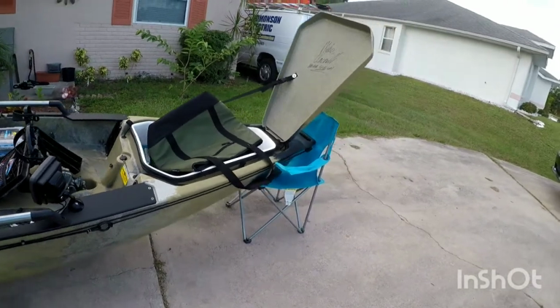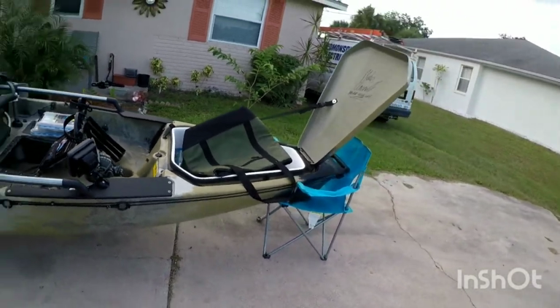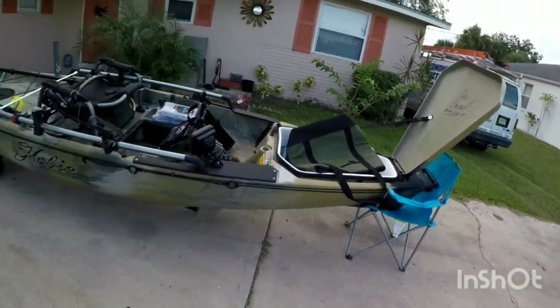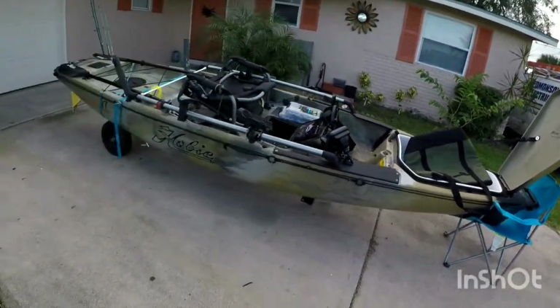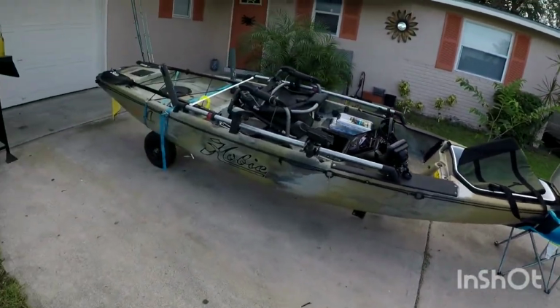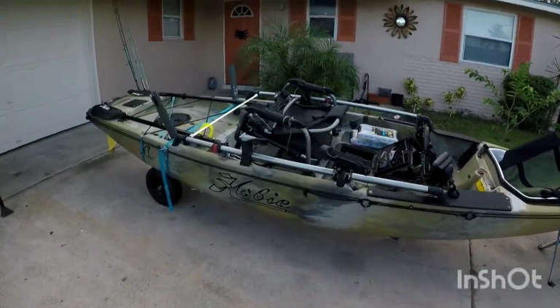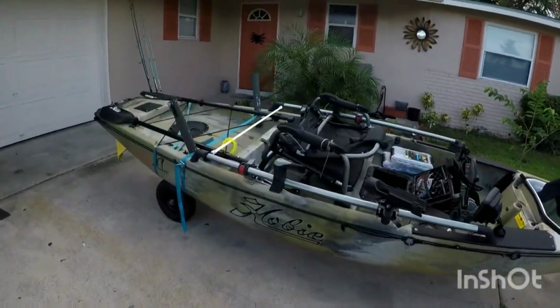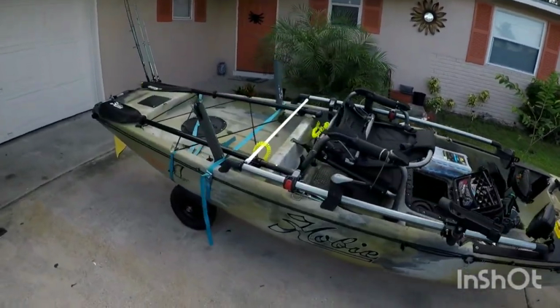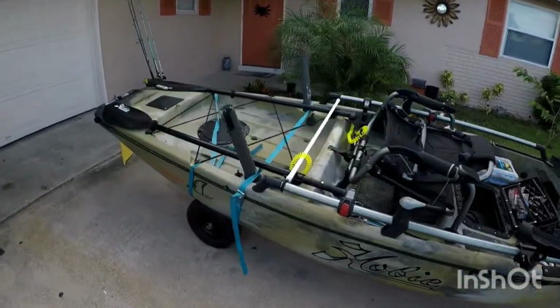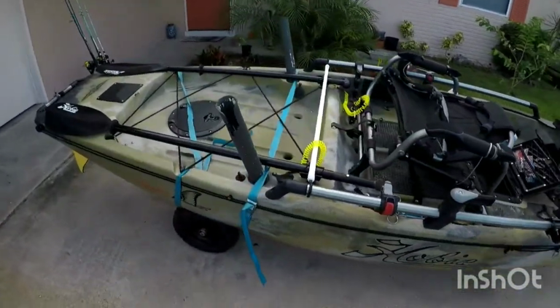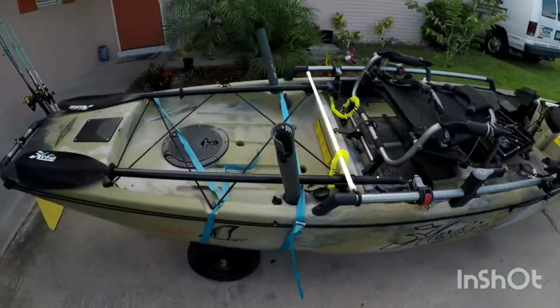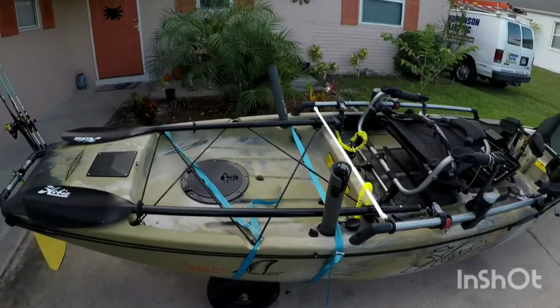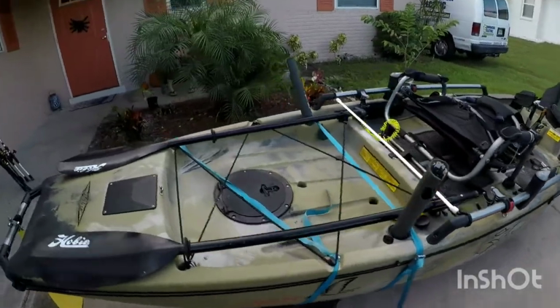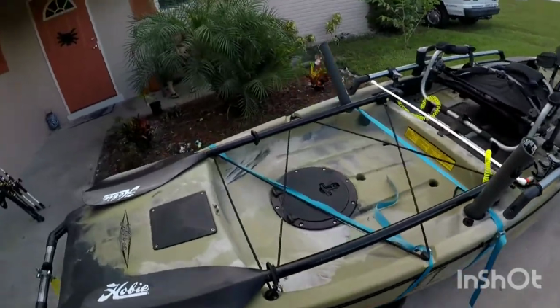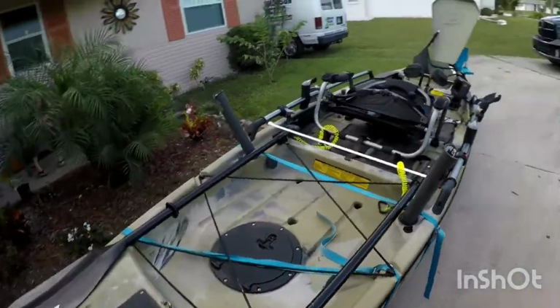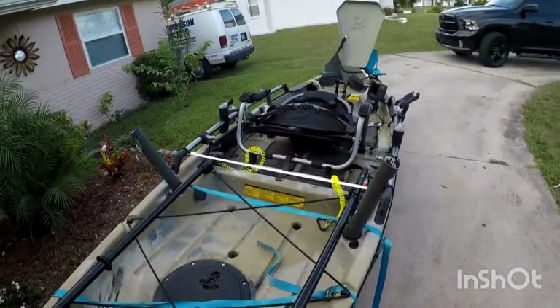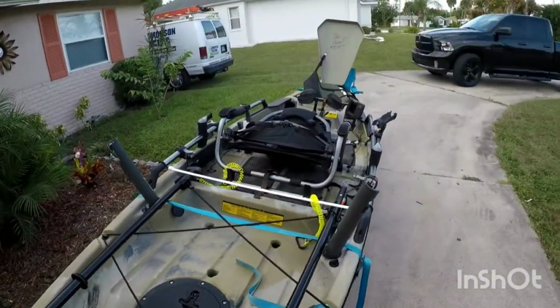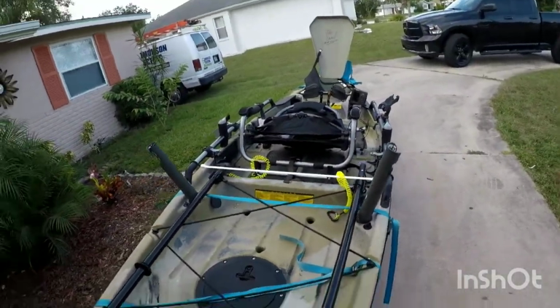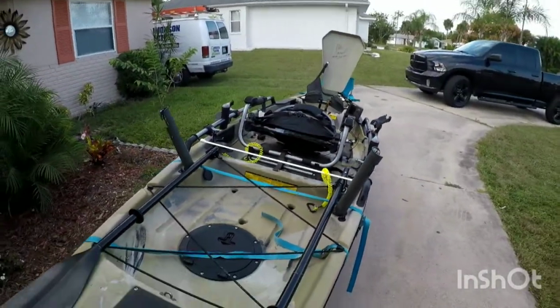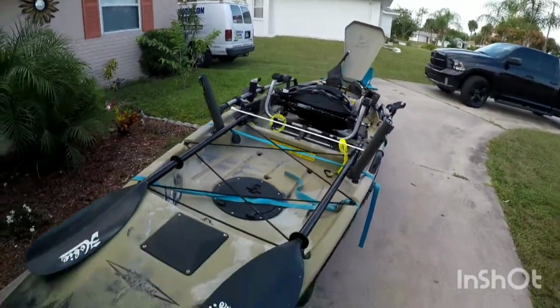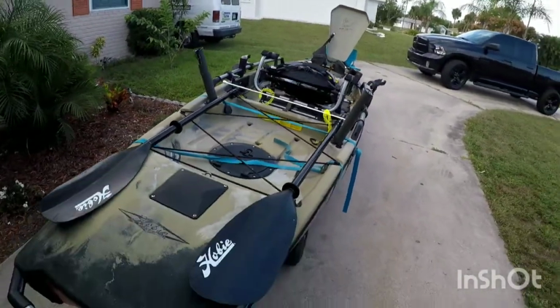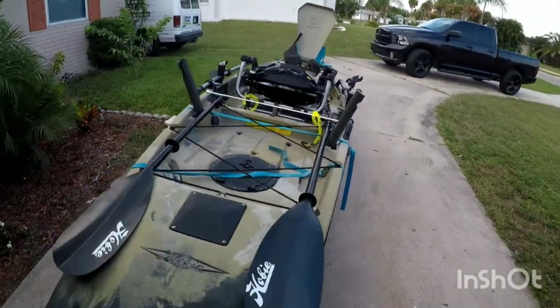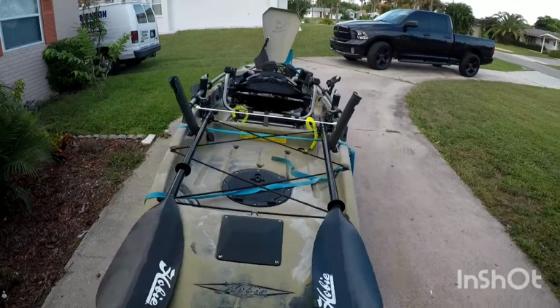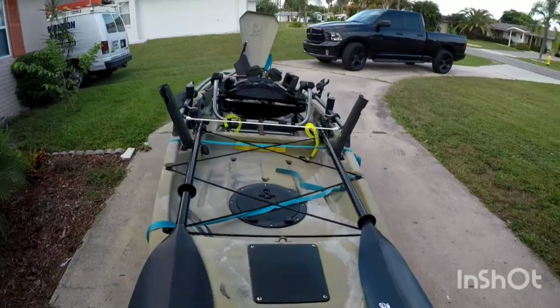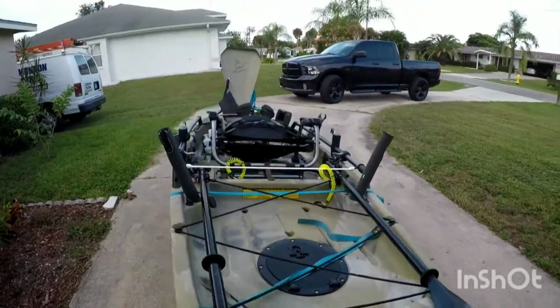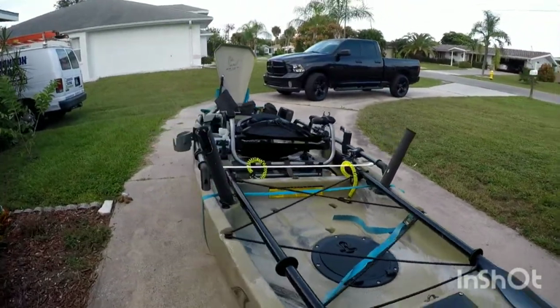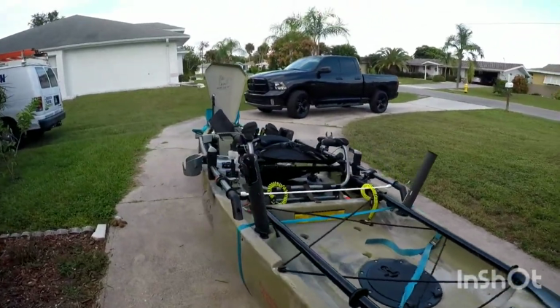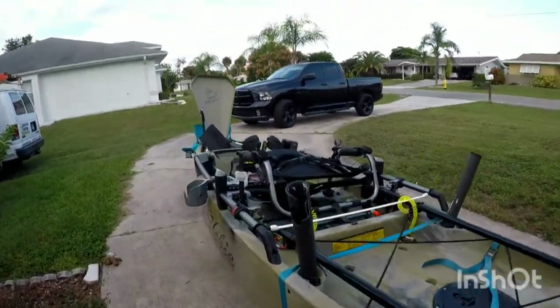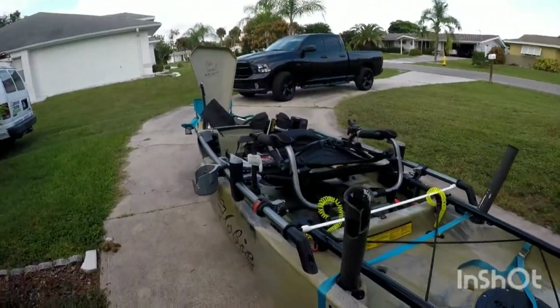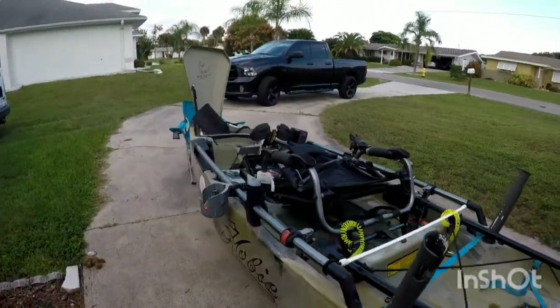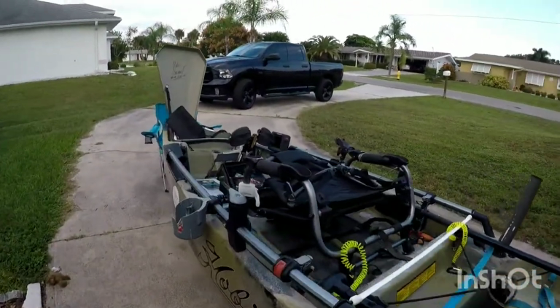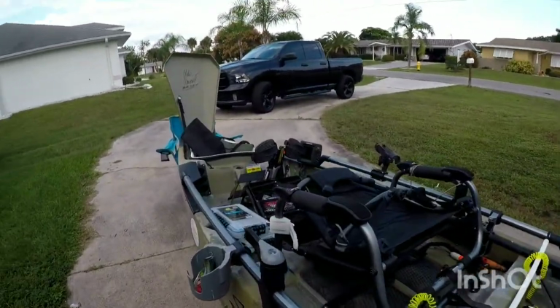It's a 14-footer. The one thing about this kayak is how heavy it is — I think it's 128 pounds without the seat, just the kayak by itself. So it gets heavy at times; sometimes I get my wife or my friend to help me.